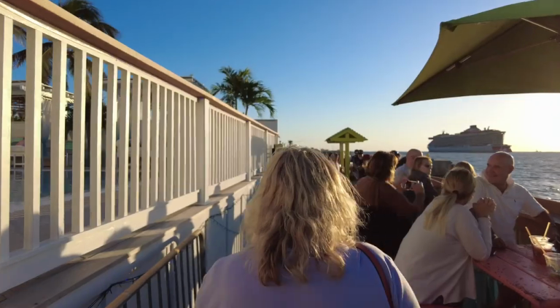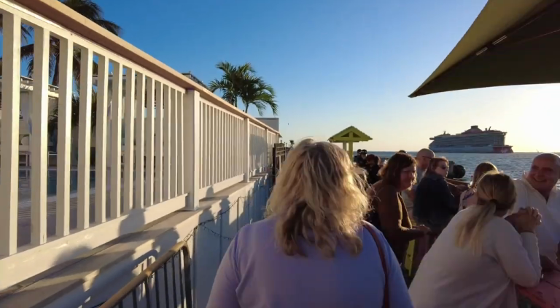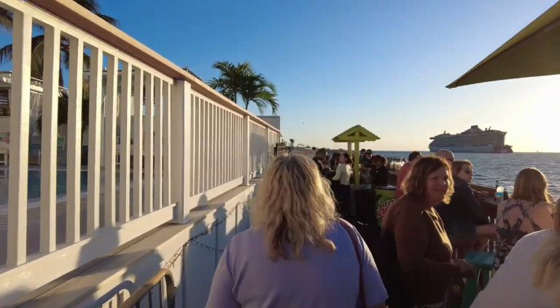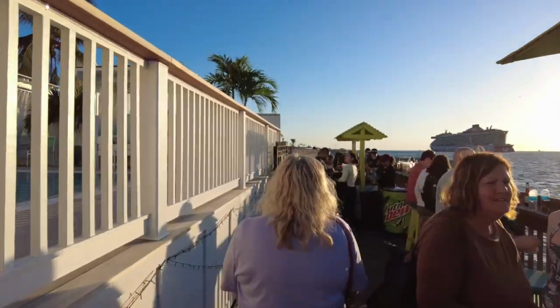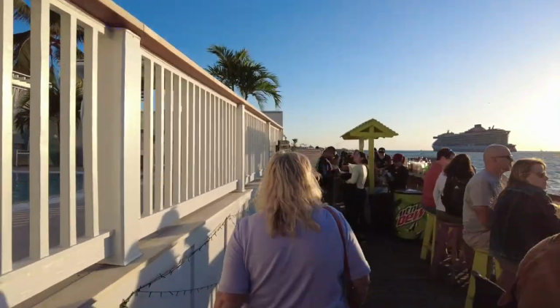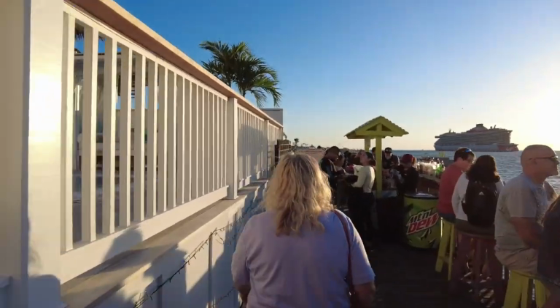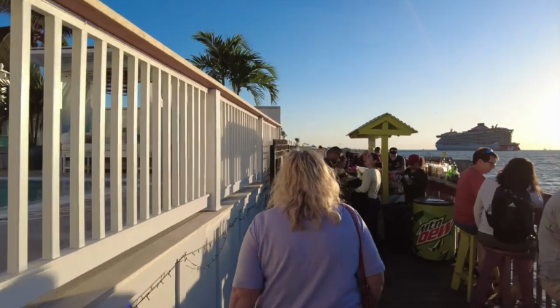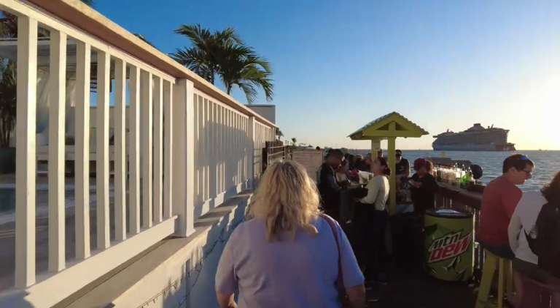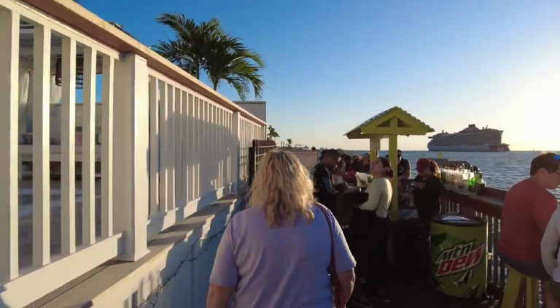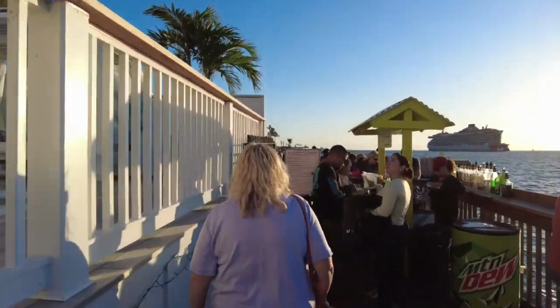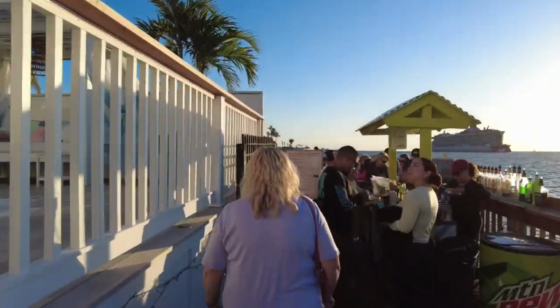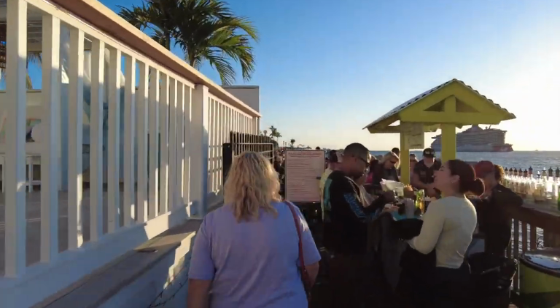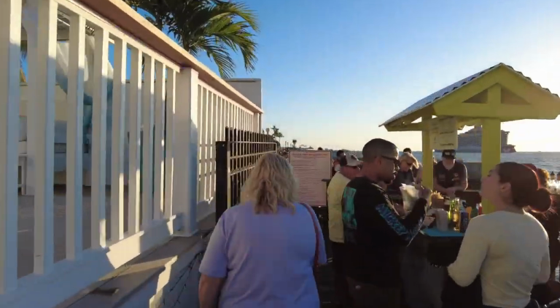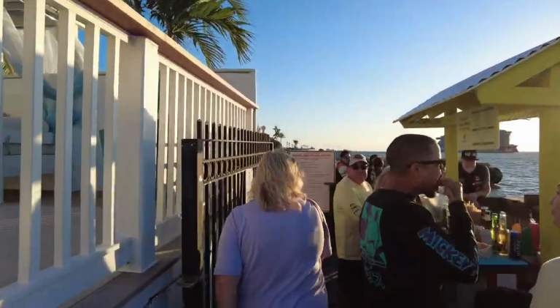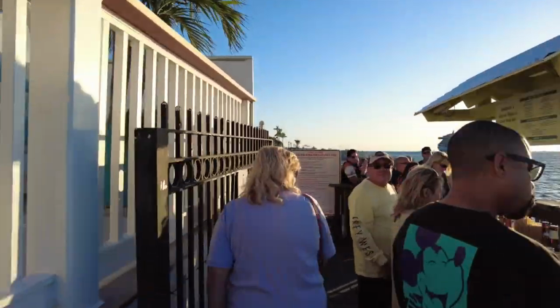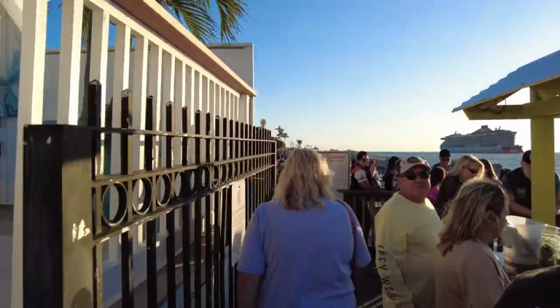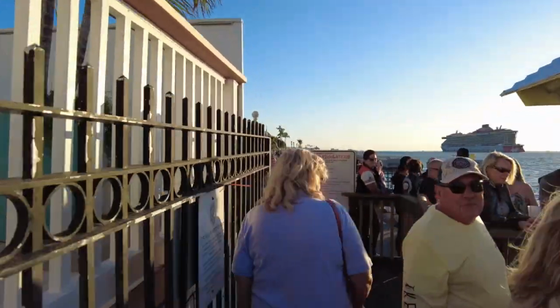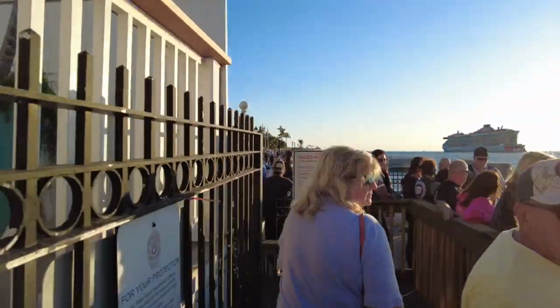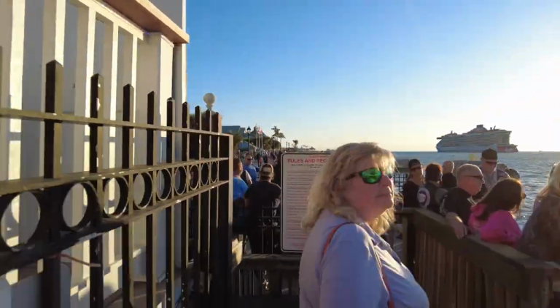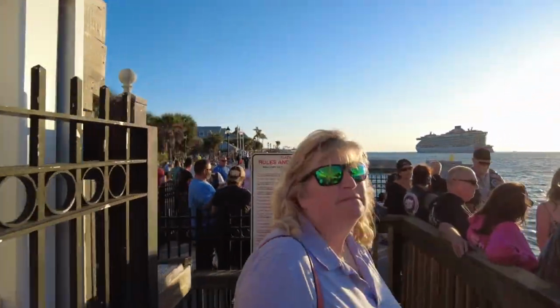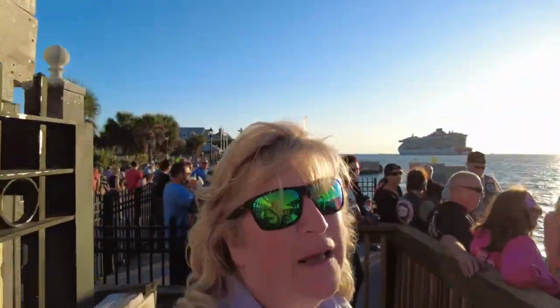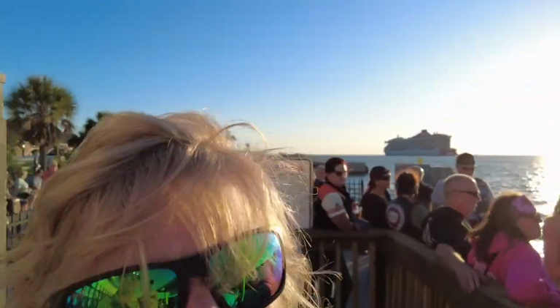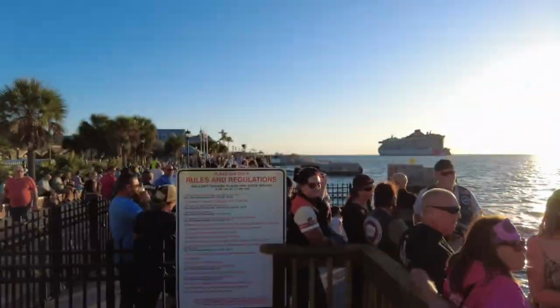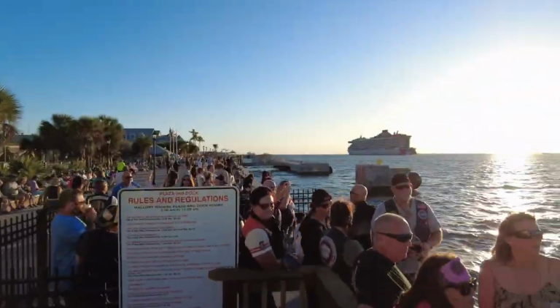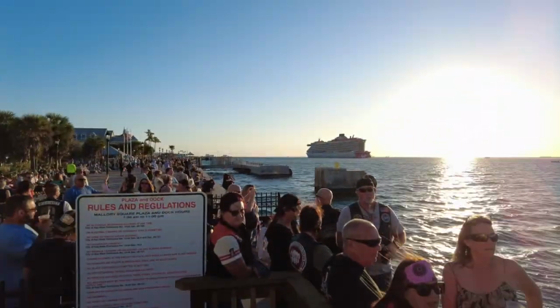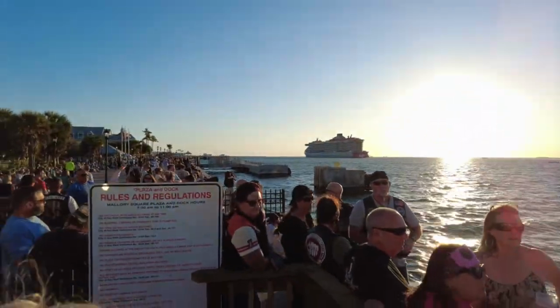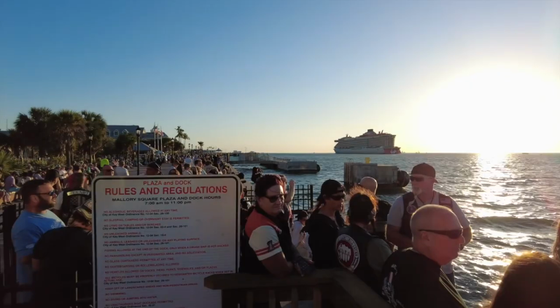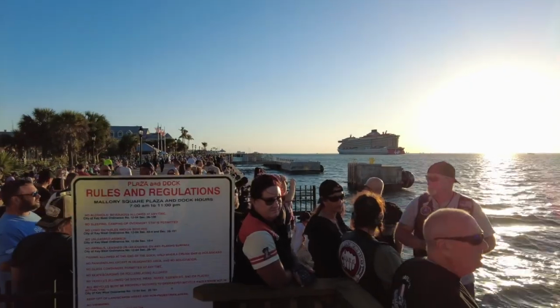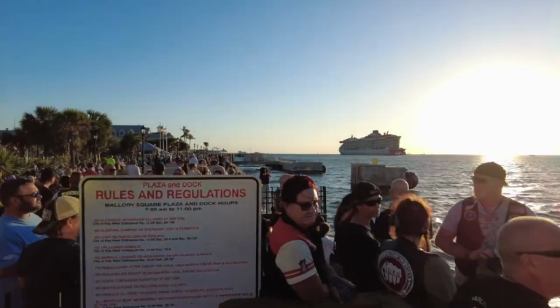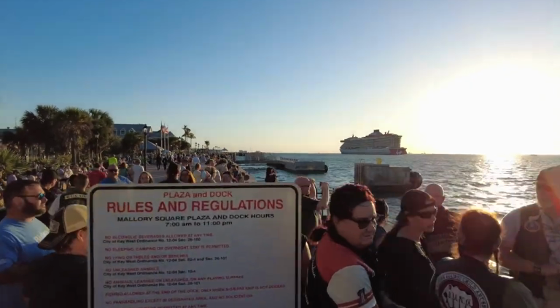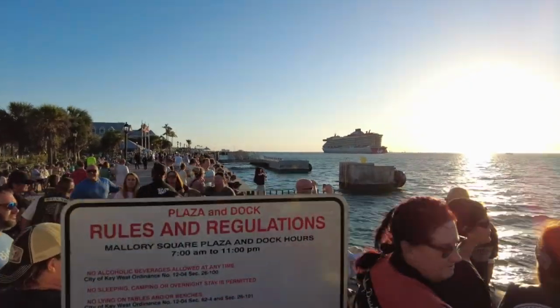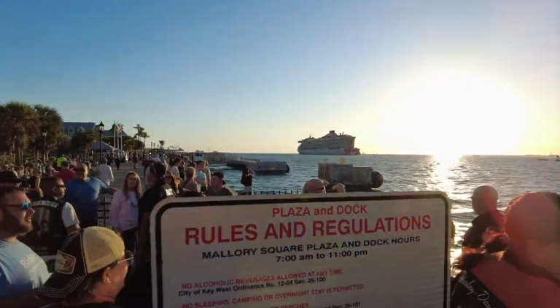All ways seem to lead to Mallory Square and the west side of the island for the sunset.